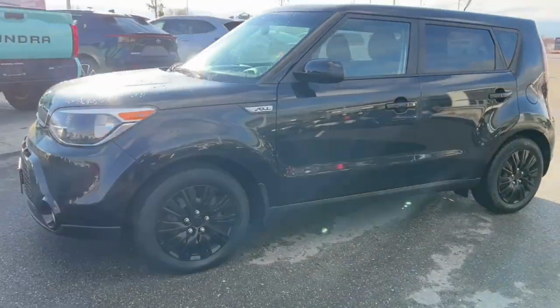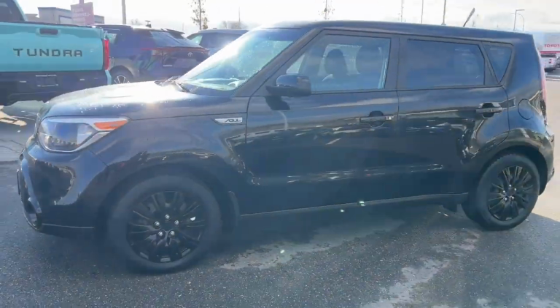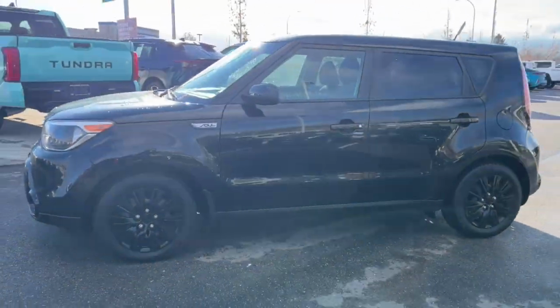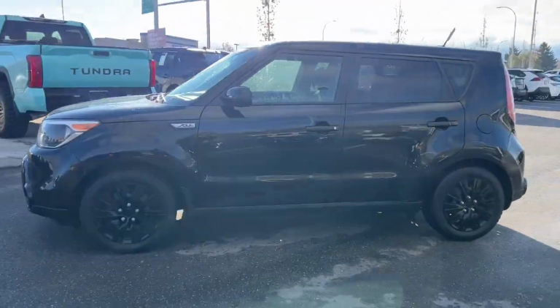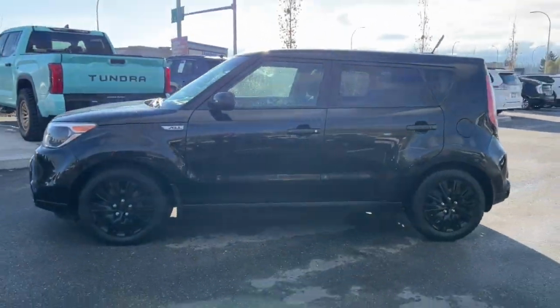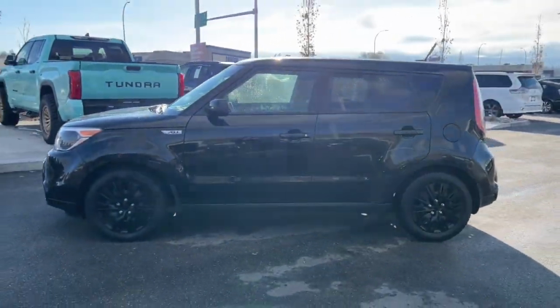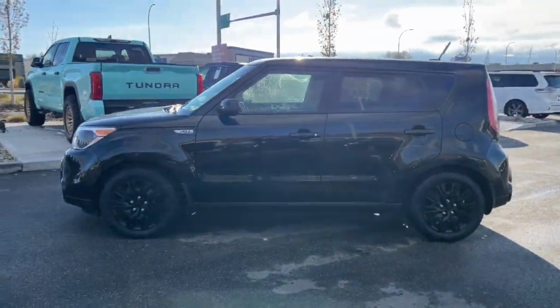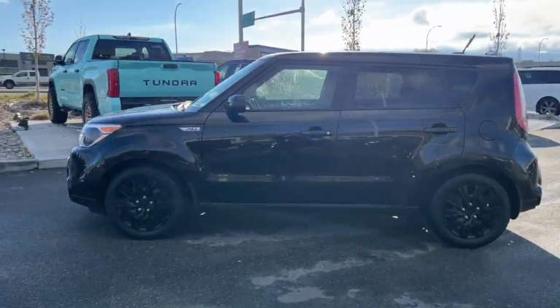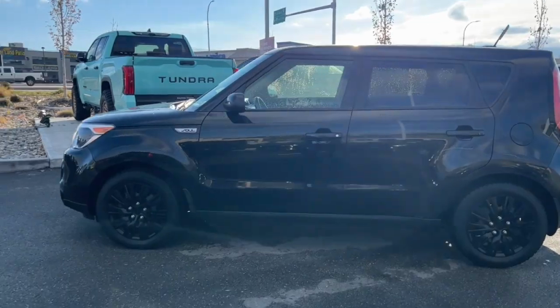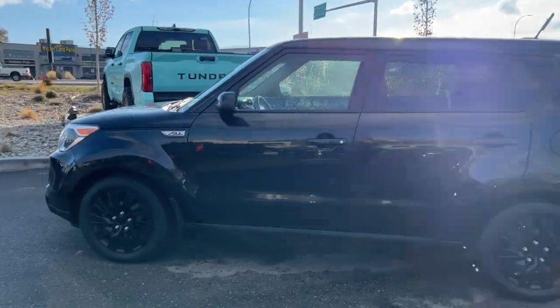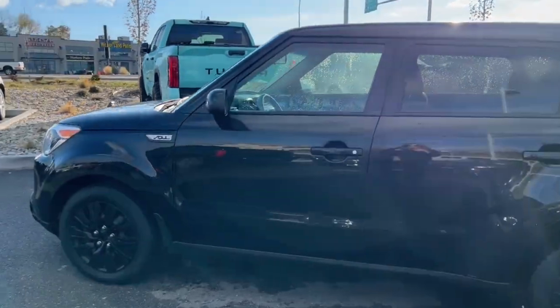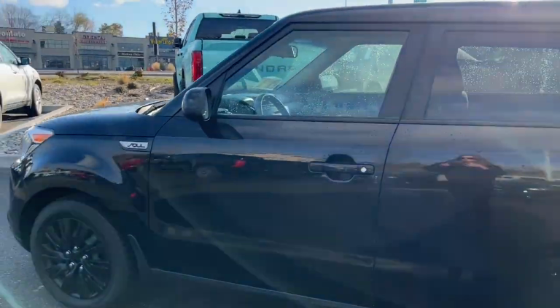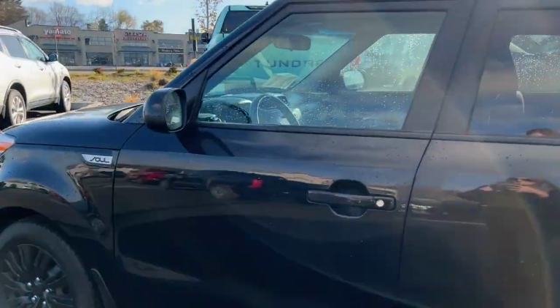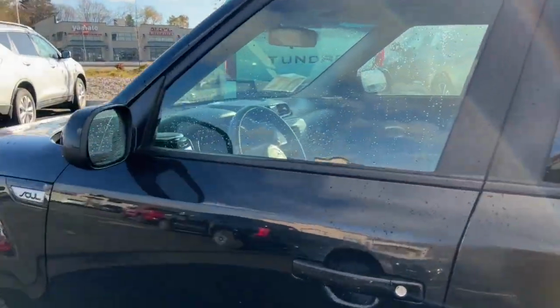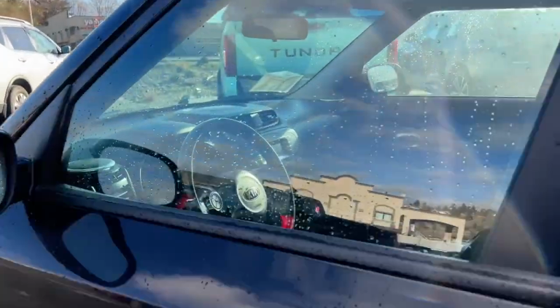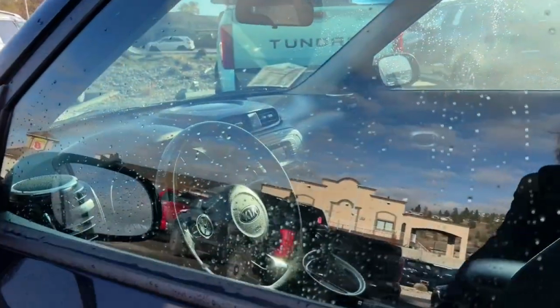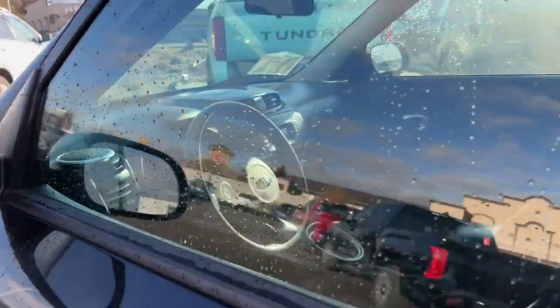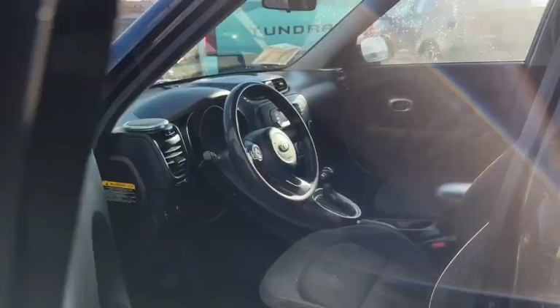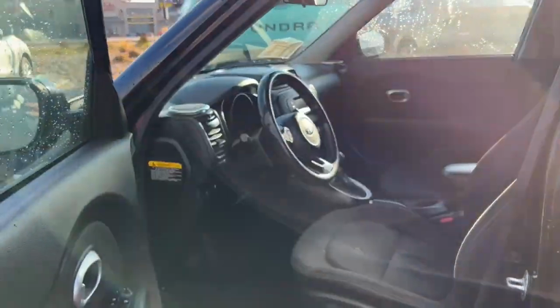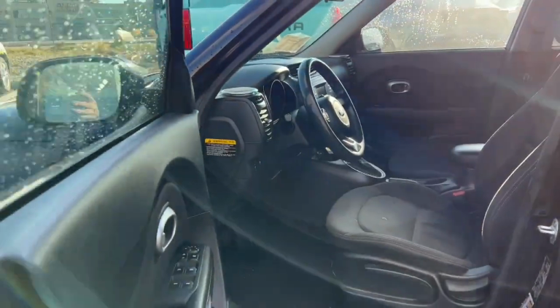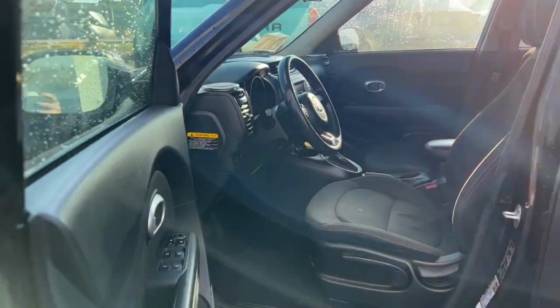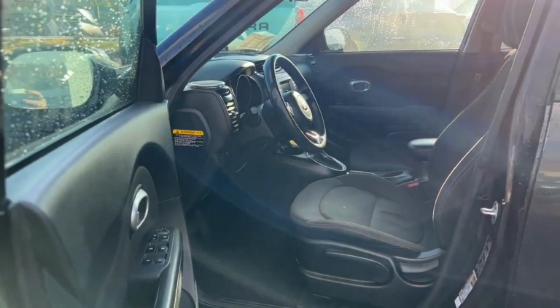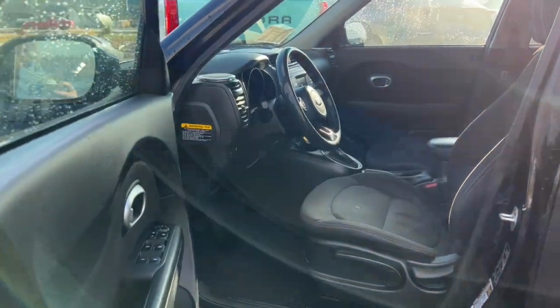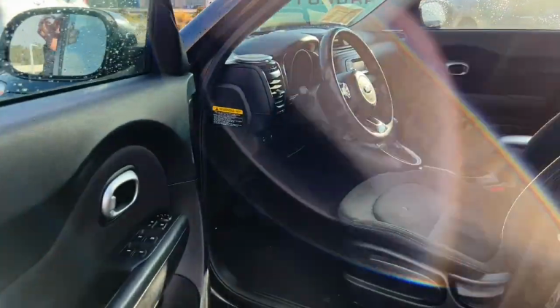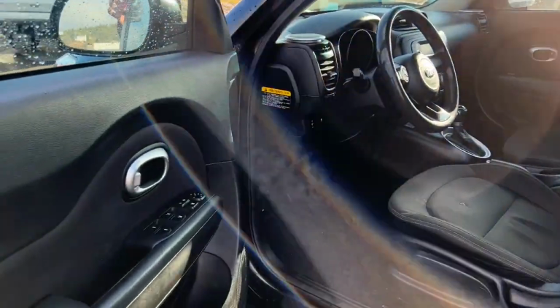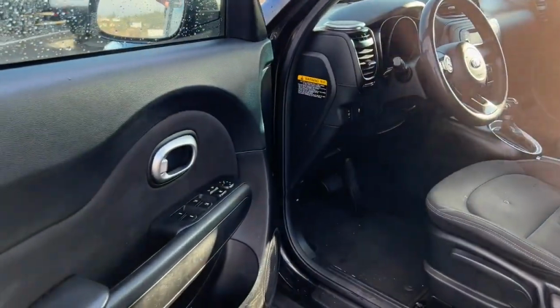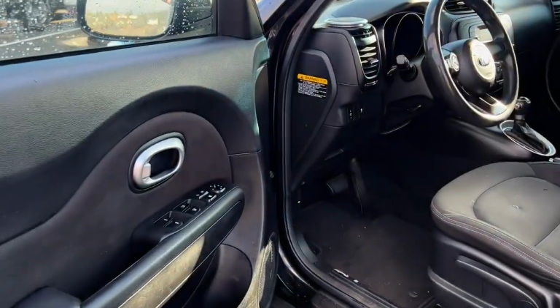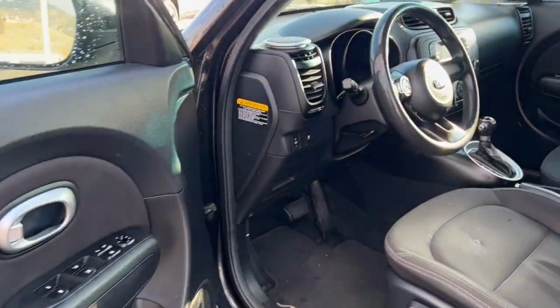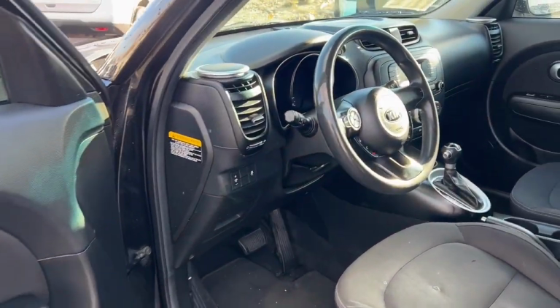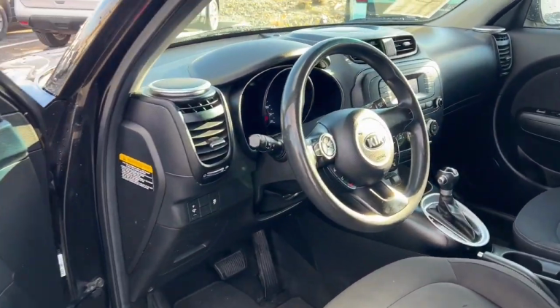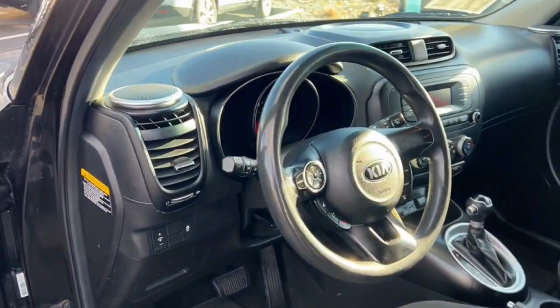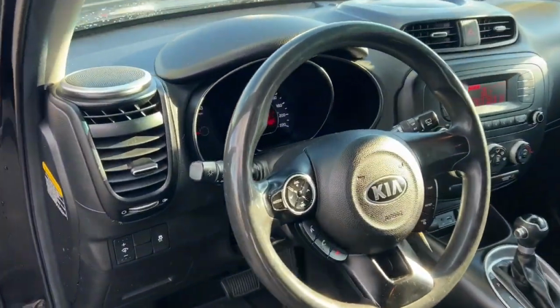Stay cool and comfortable with air conditioning and cozy cloth upholstery. Seamlessly connect your devices via Bluetooth, AUX, and USB ports for a personalized driving experience. Cruise effortlessly on the open road with the convenience of cruise control.